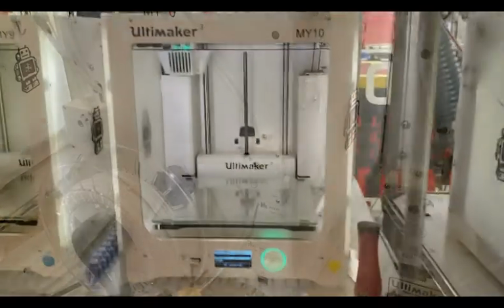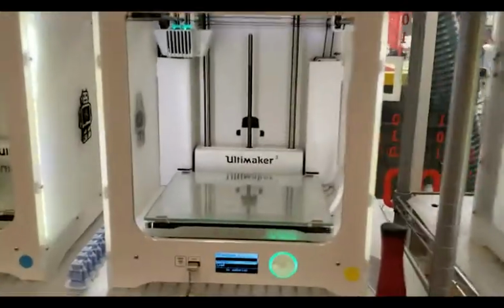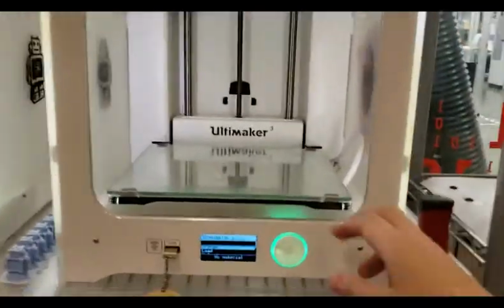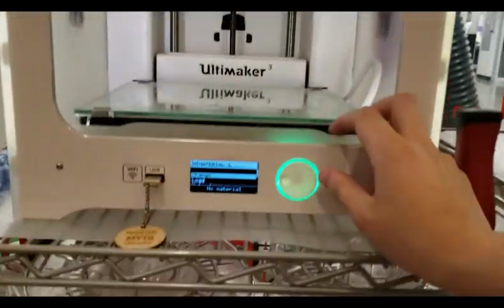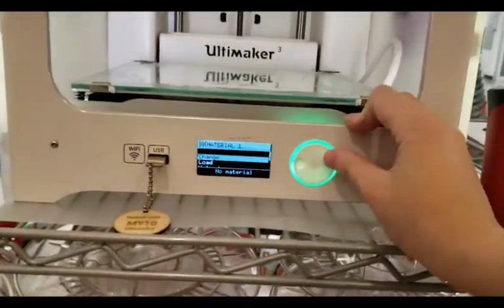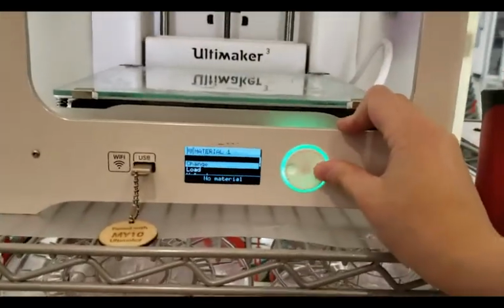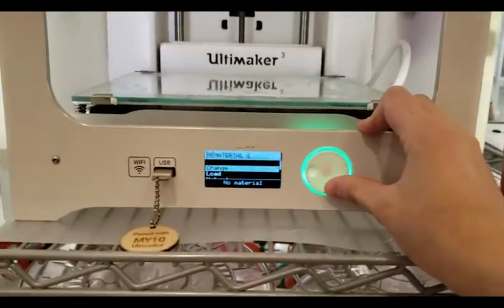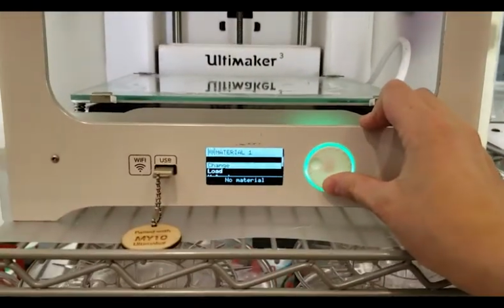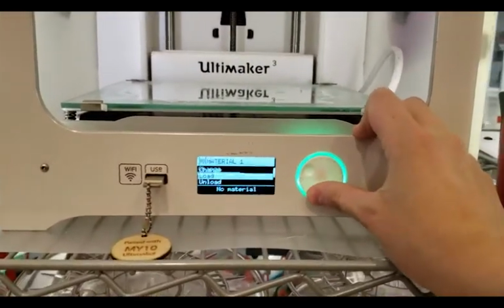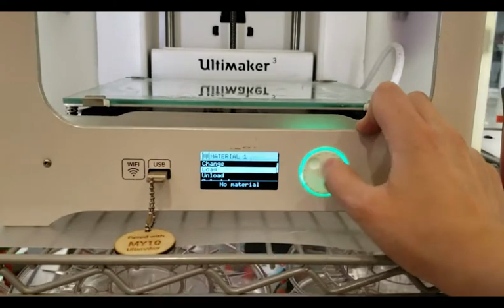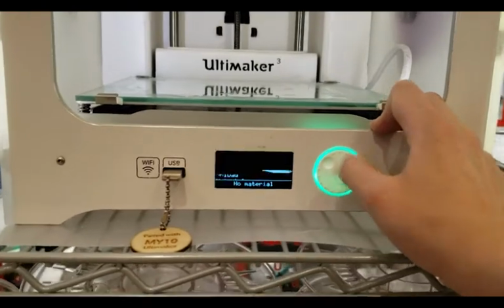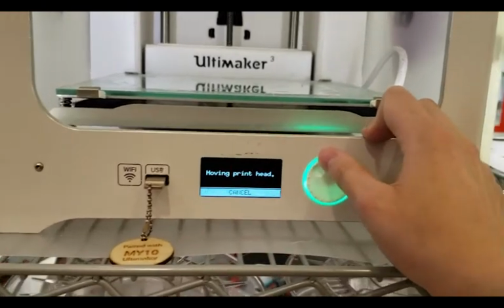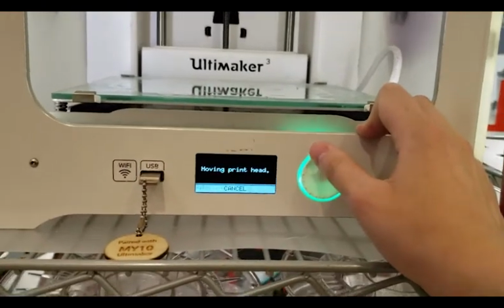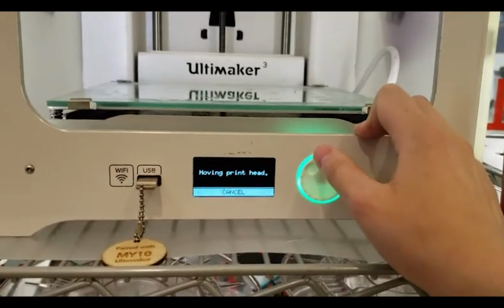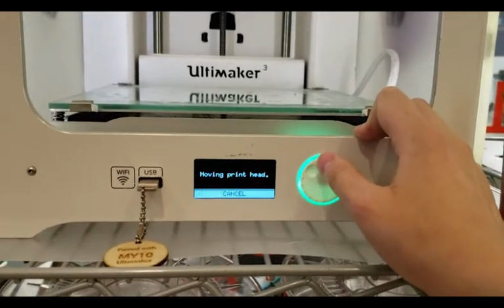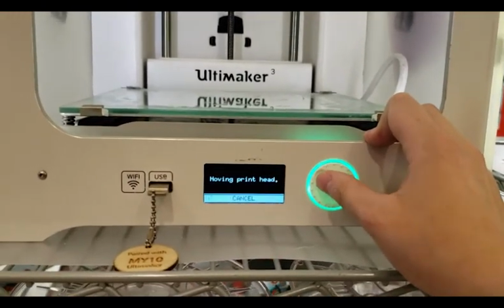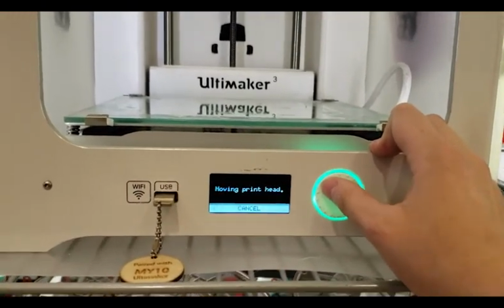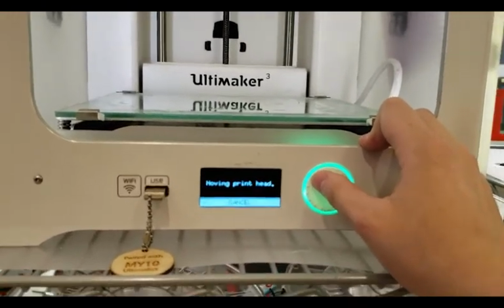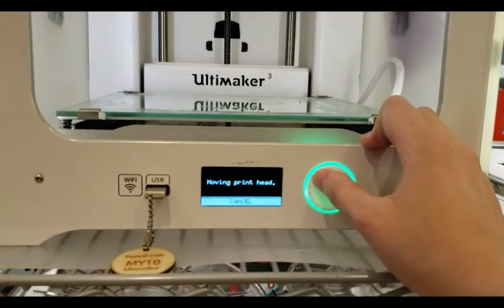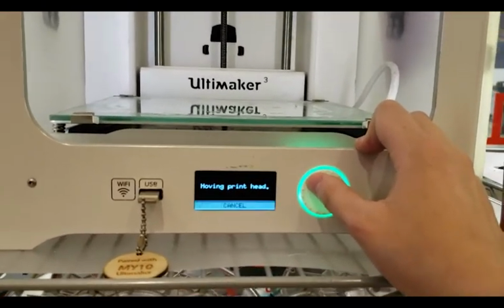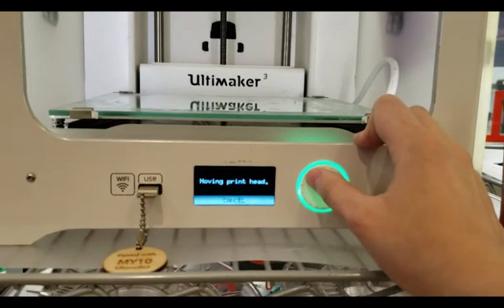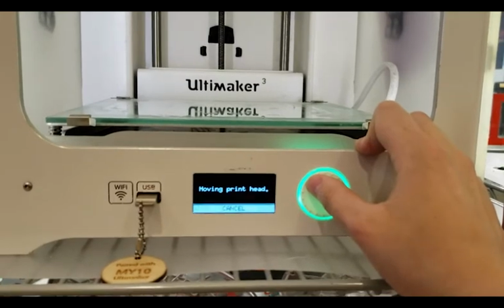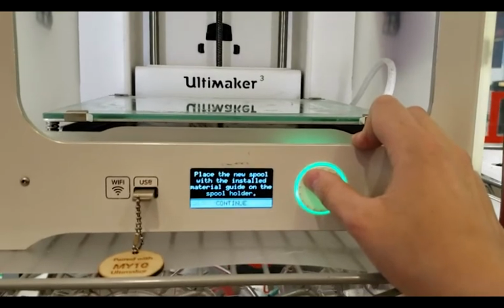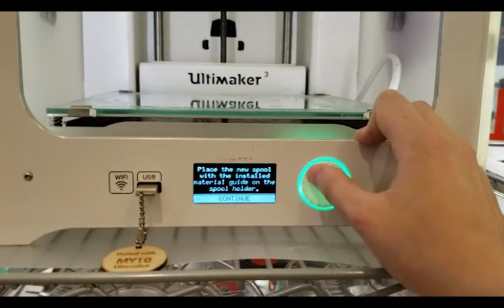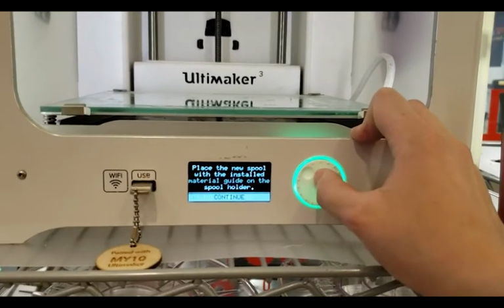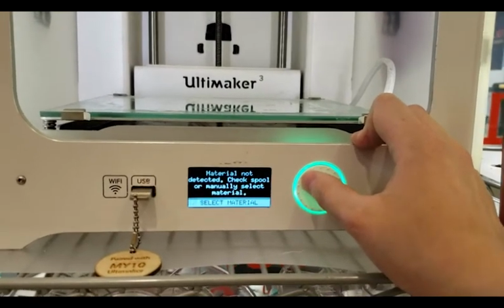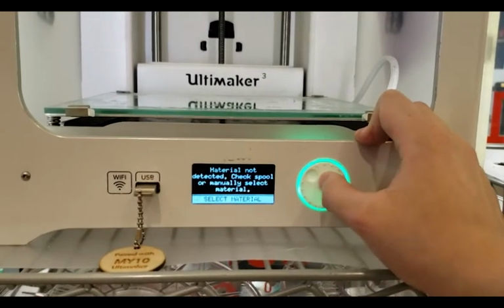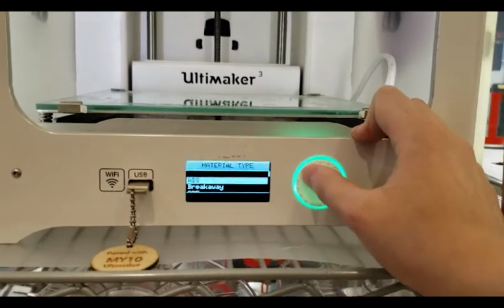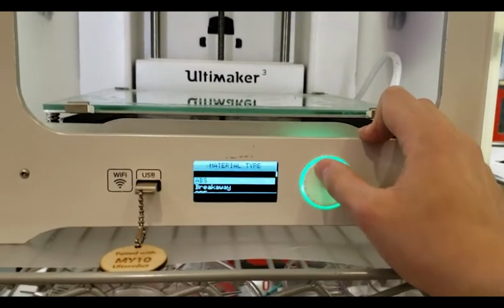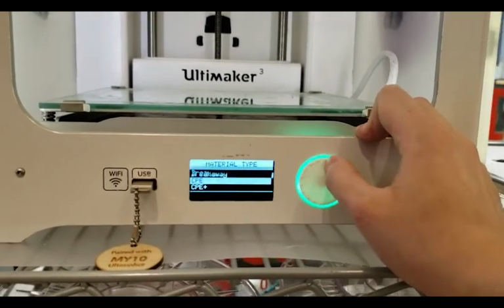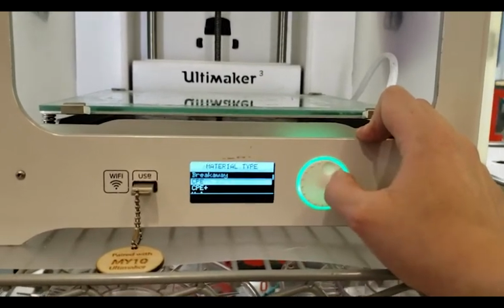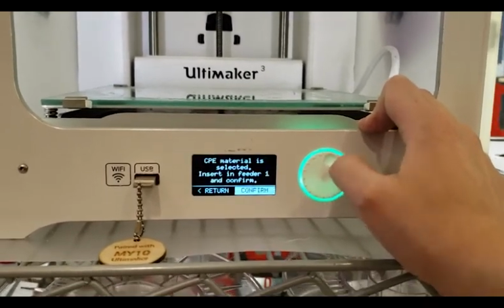Once that's all done, go back to the 3D printer and using the scroll wheel you want to load in the filament. Unless otherwise told, we always use CPE, so when you are selecting the material make sure you click the CPE tab.